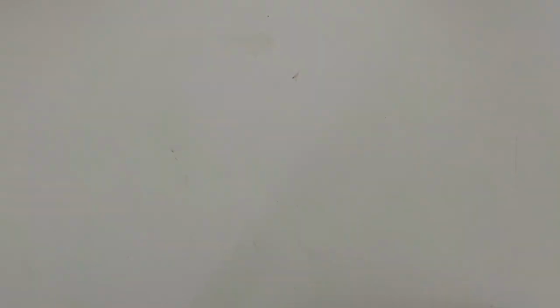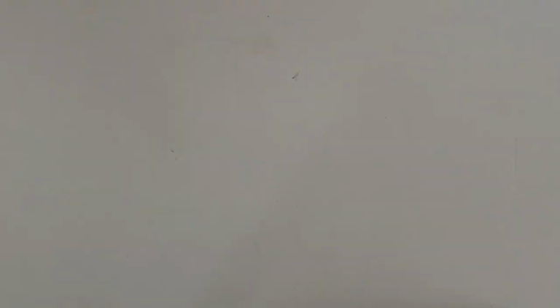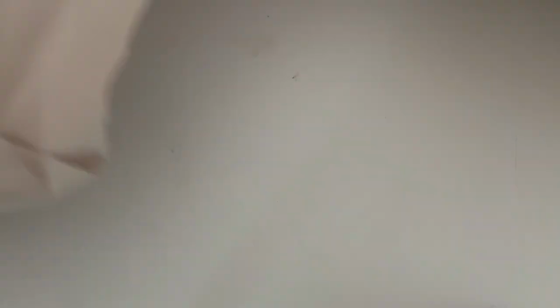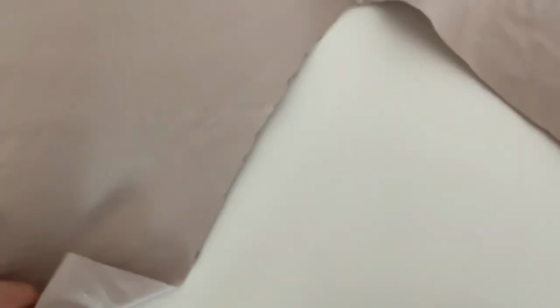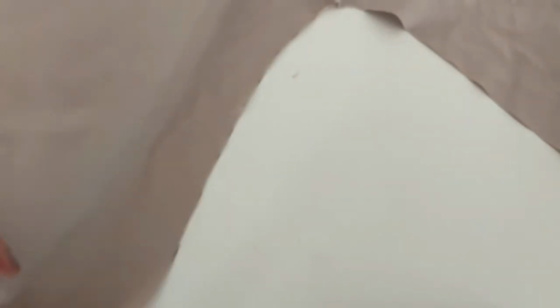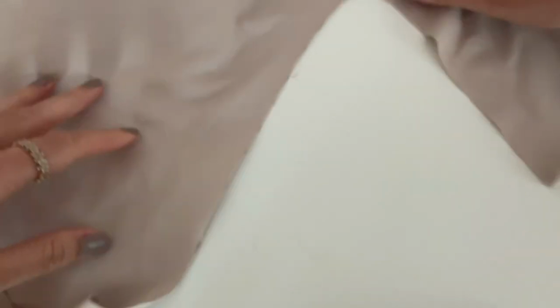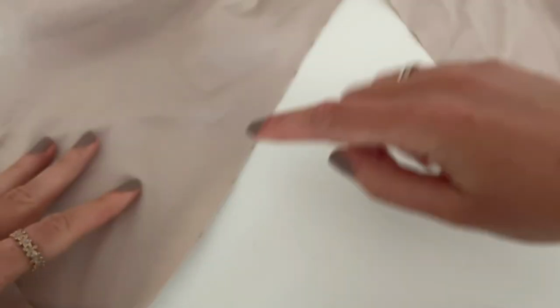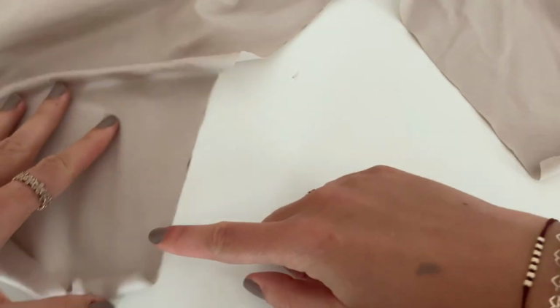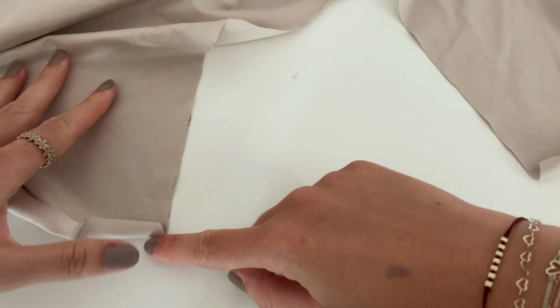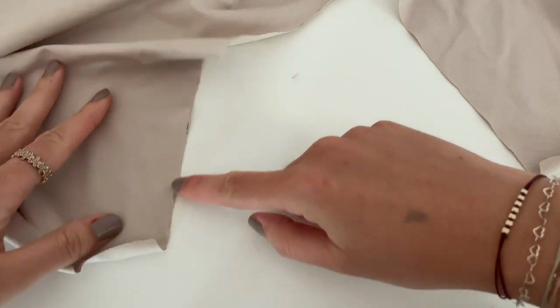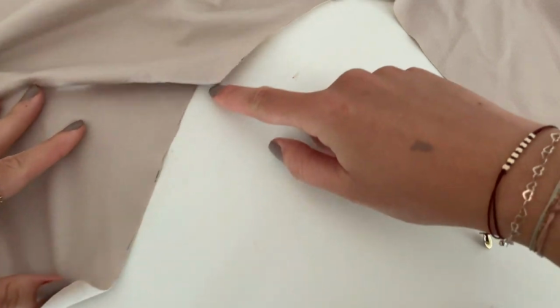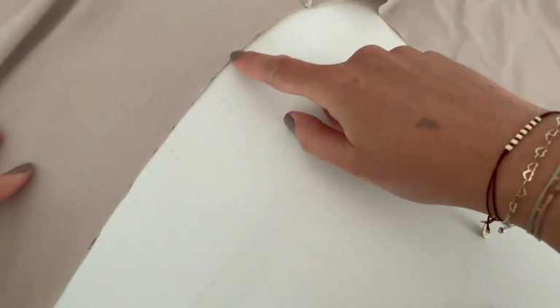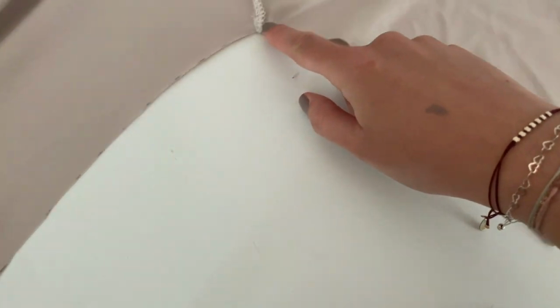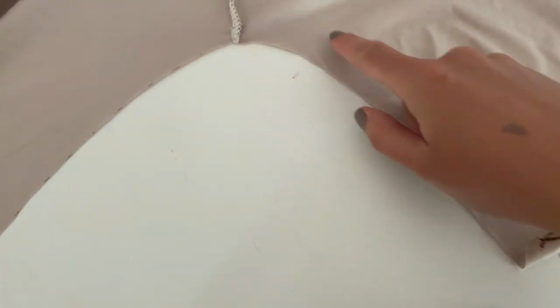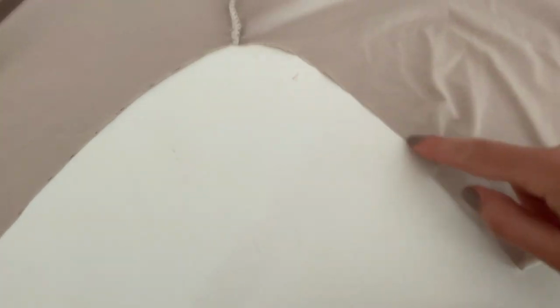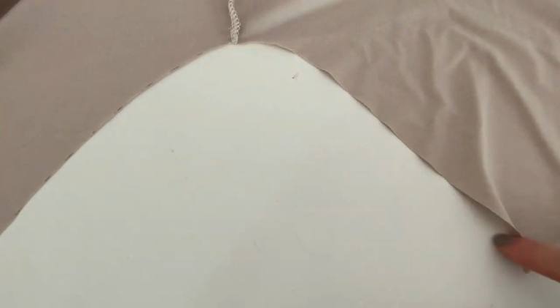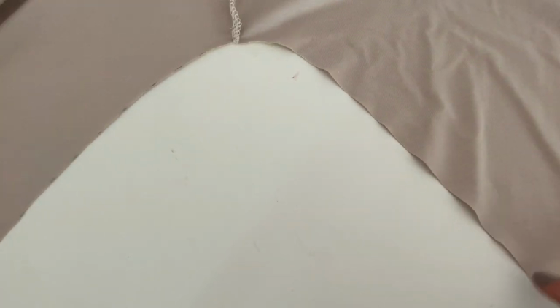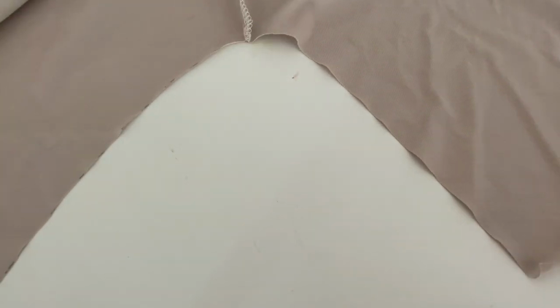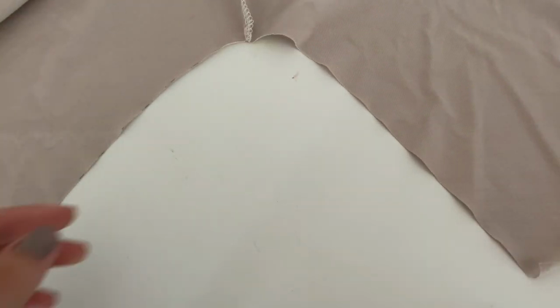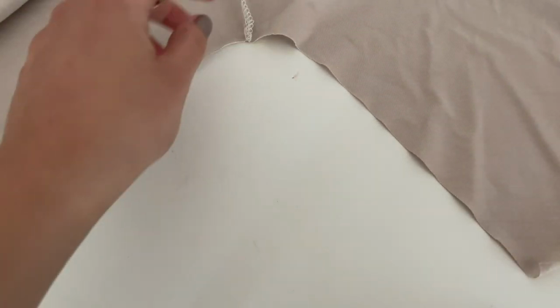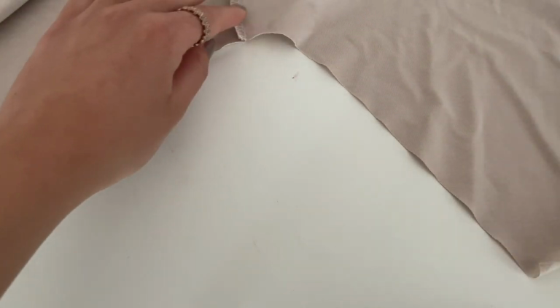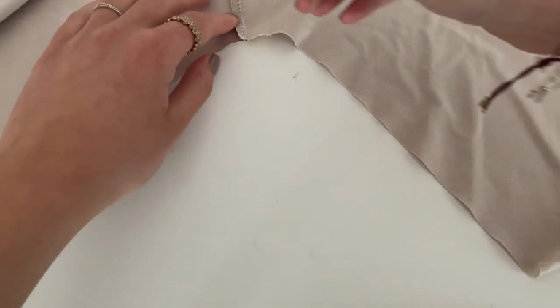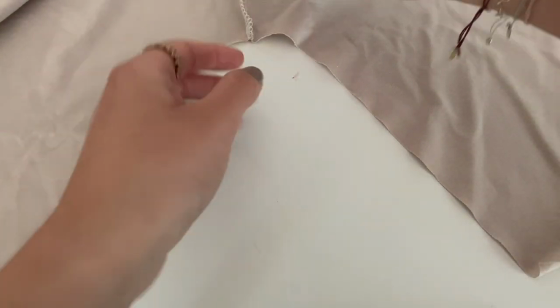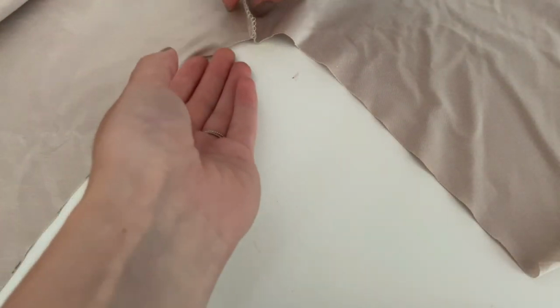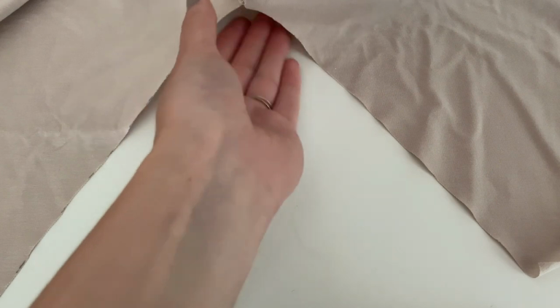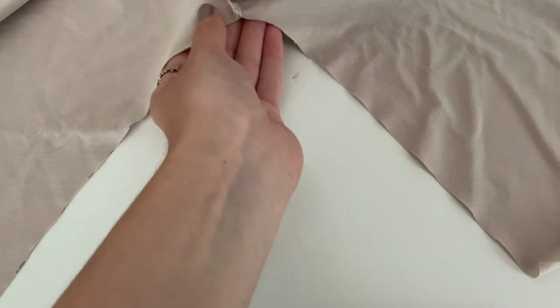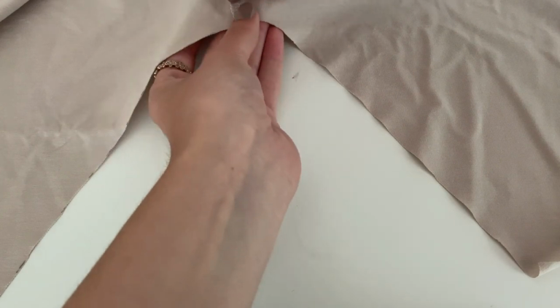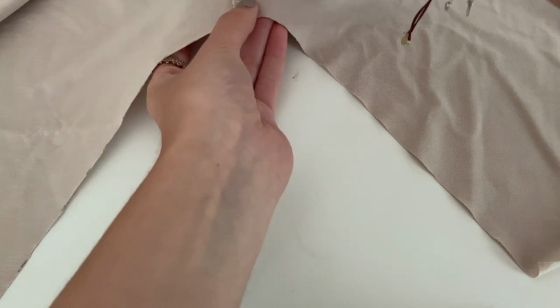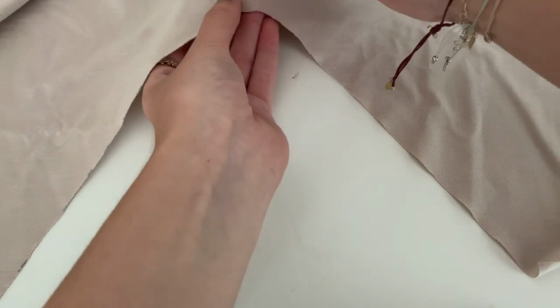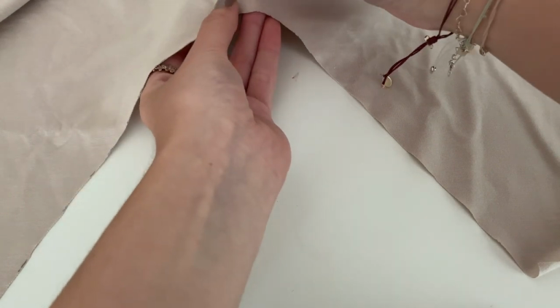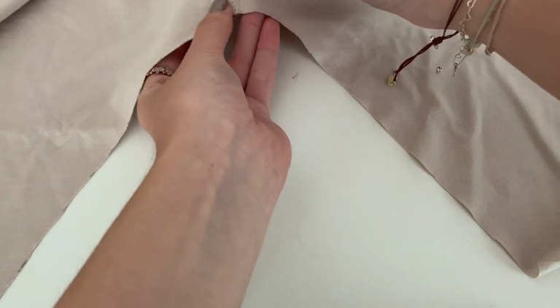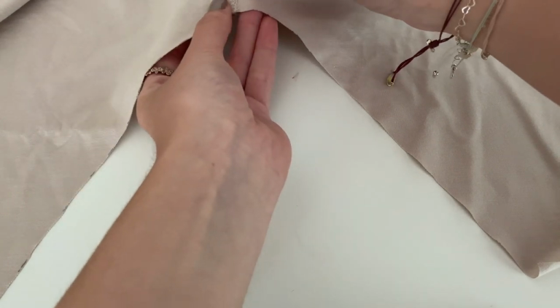The next step is to serge the armholes, or you can make a zigzag stitch. Again, it's optional. You can just leave it like that because it will not fray with these fabrics.